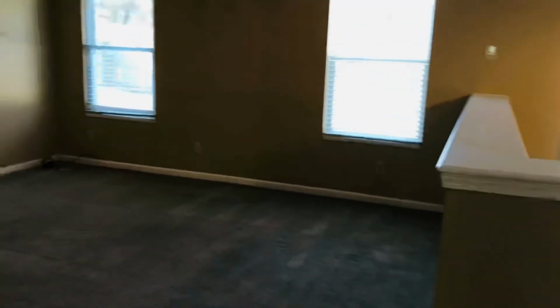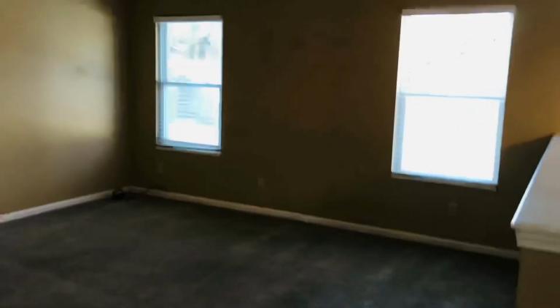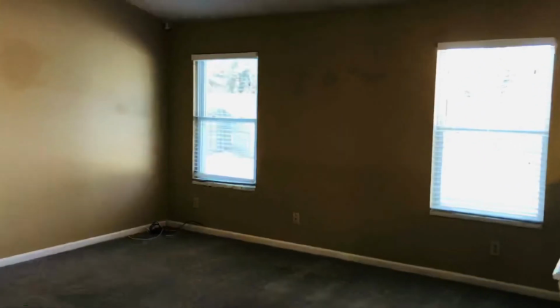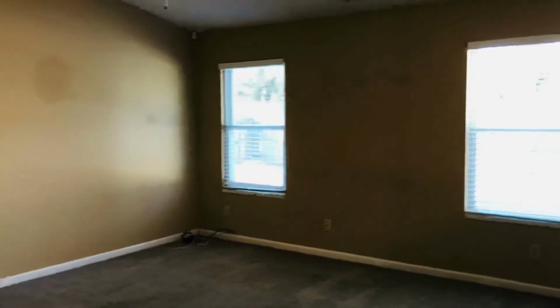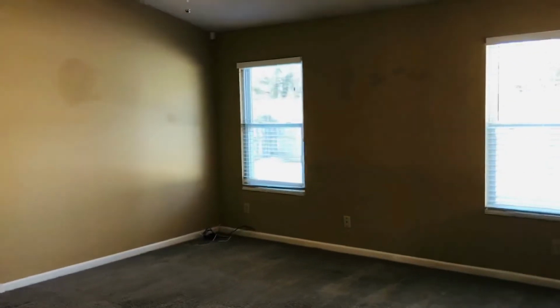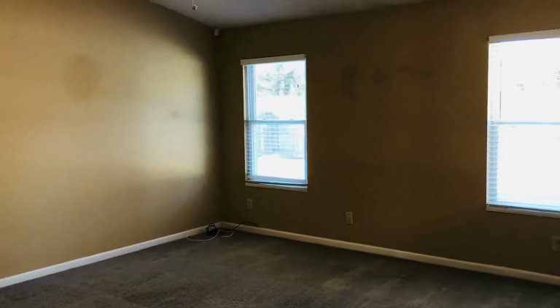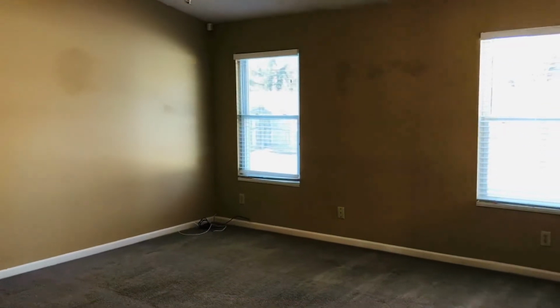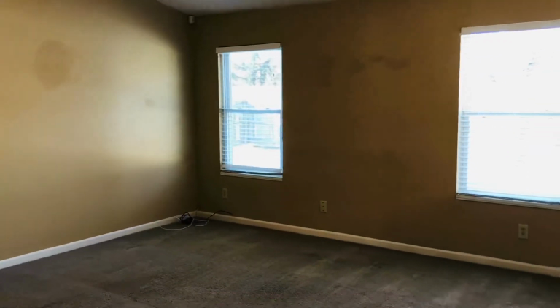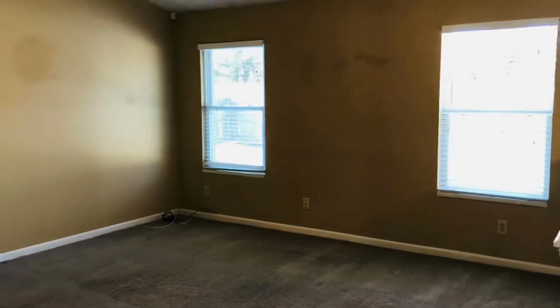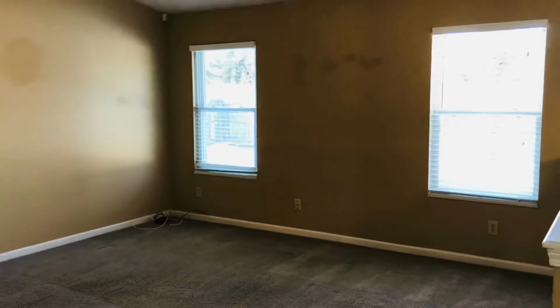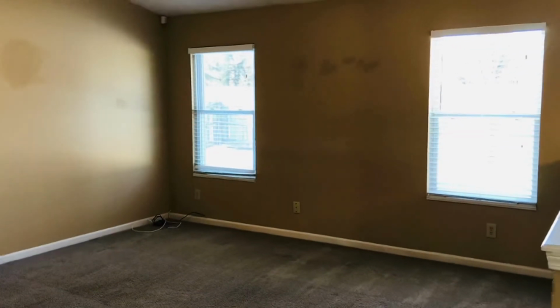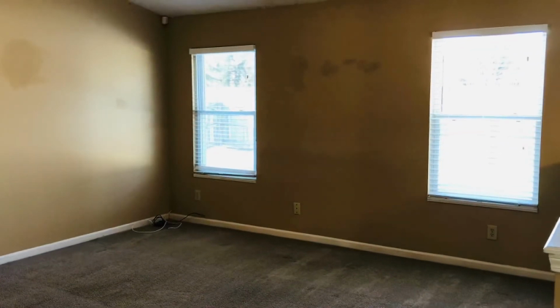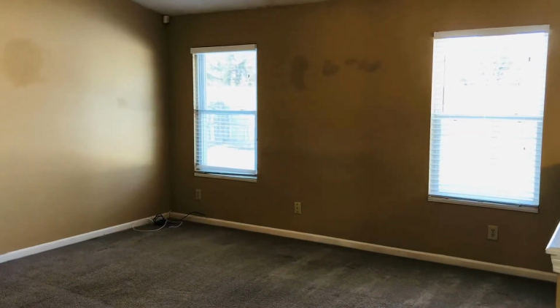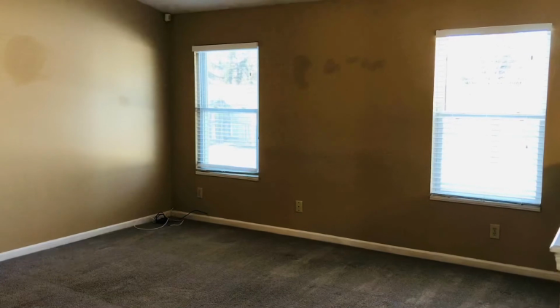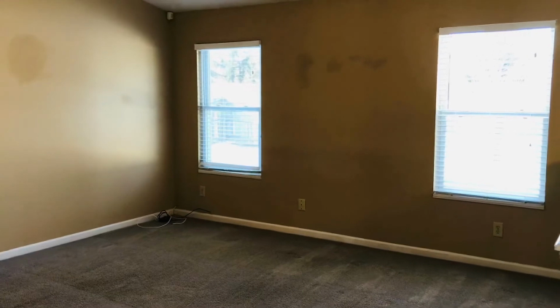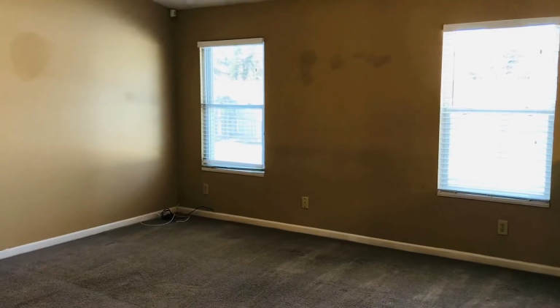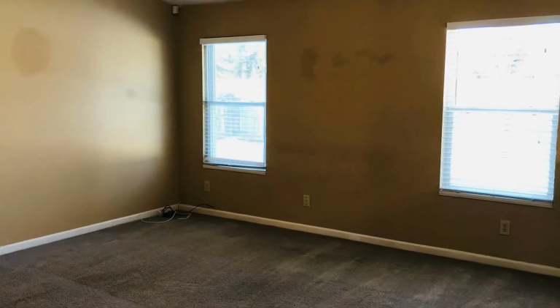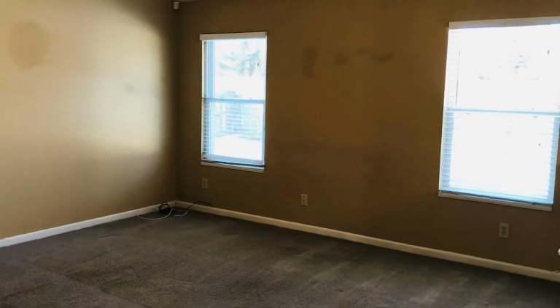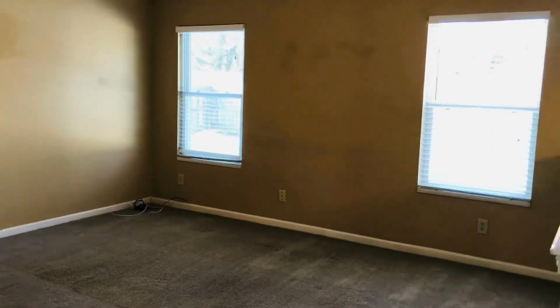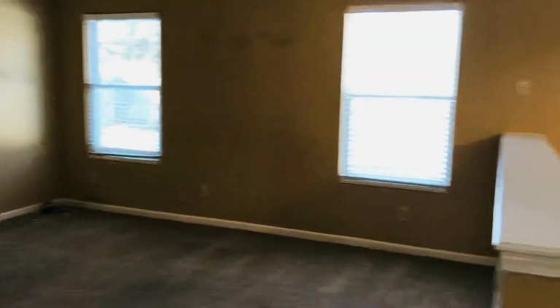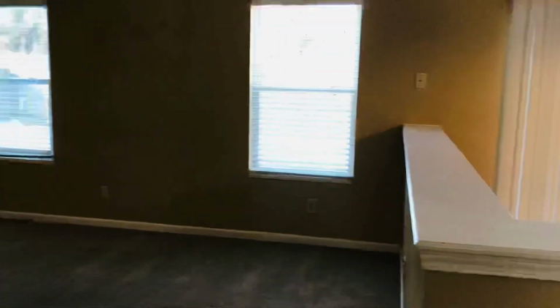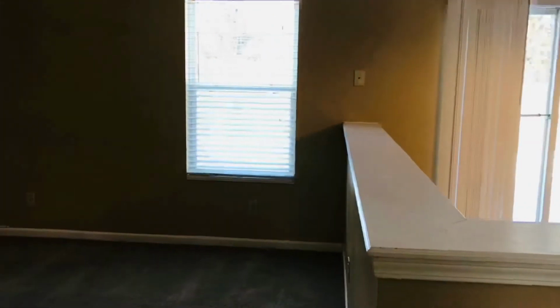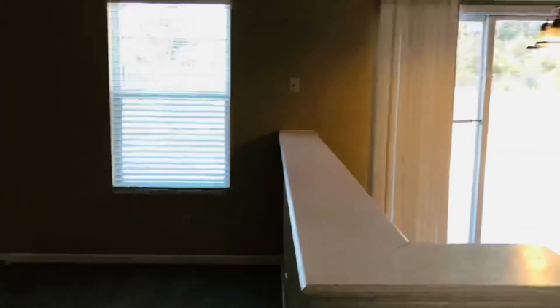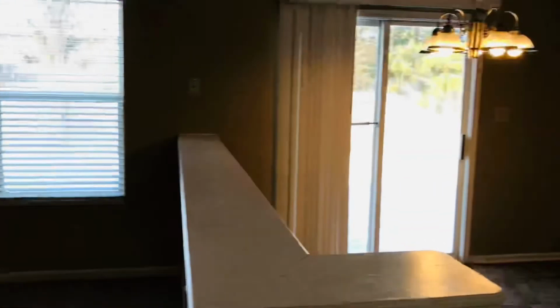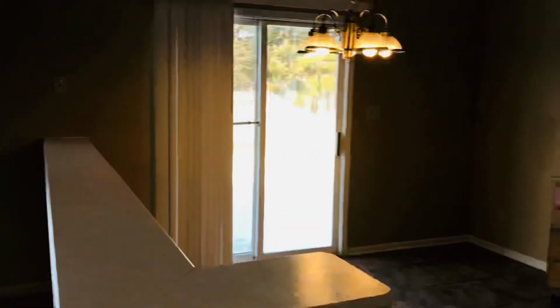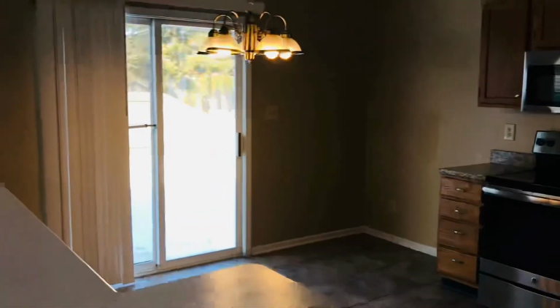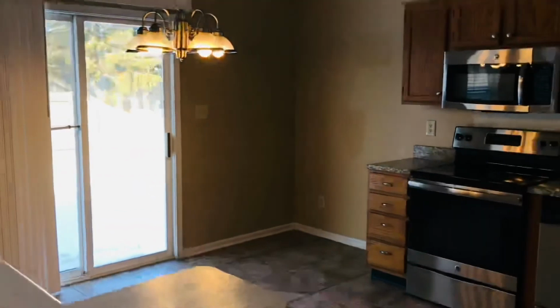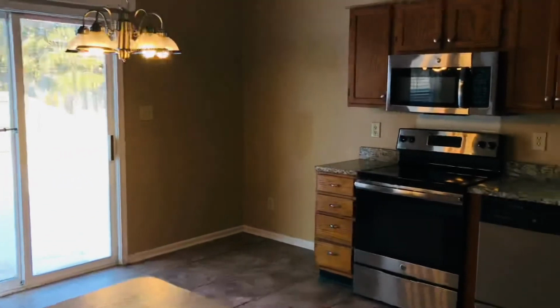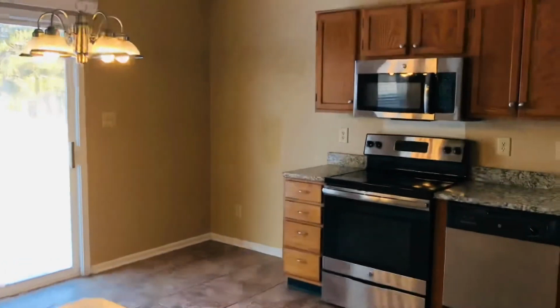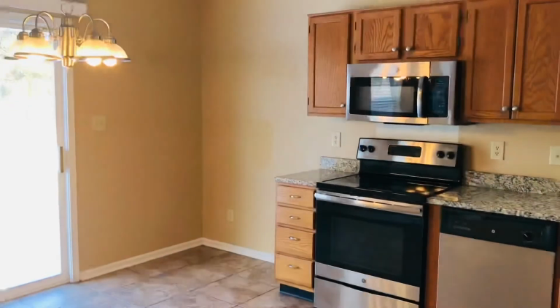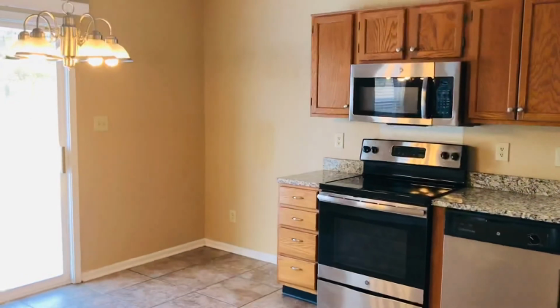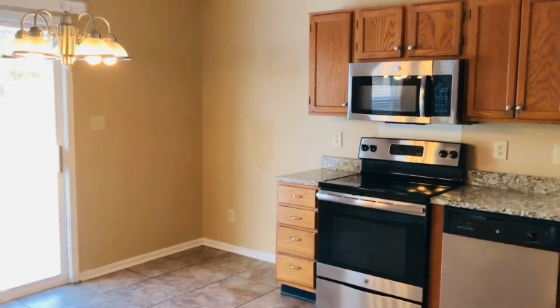If you'd like to take a look at this house, you can give us a call or visit our website at havenbrookhomes.com. The online registration process is very easy, or you can reach out to us for a private showing as well. Thanks and have a great day.